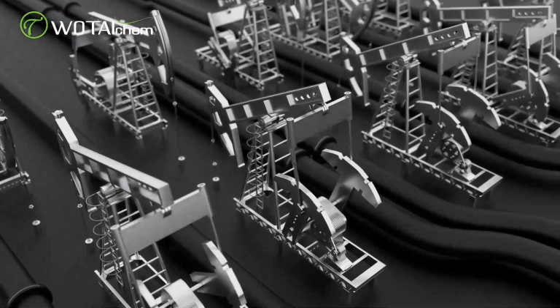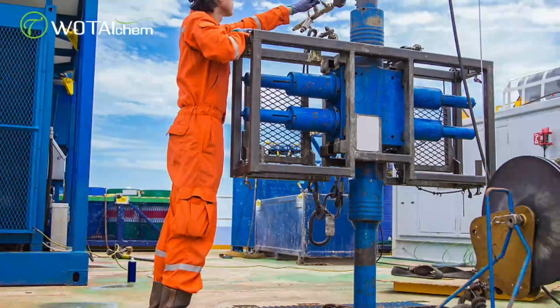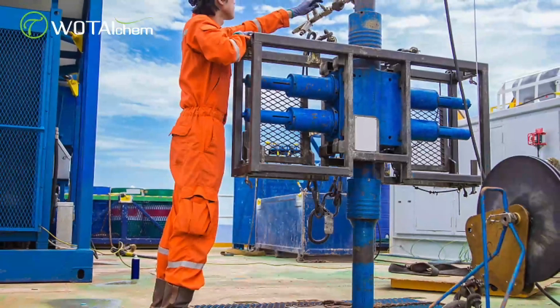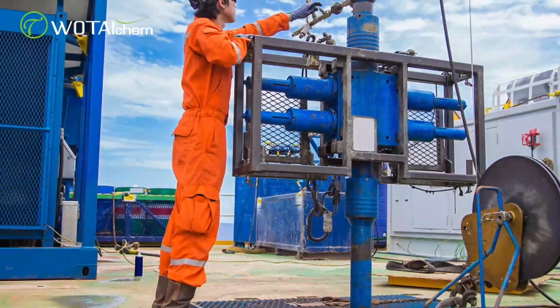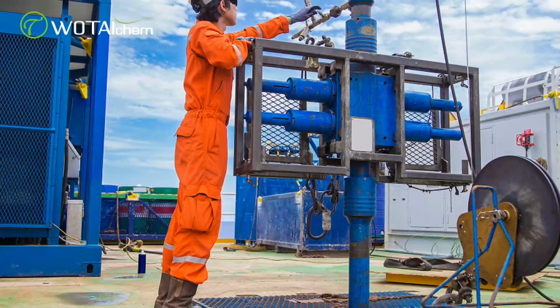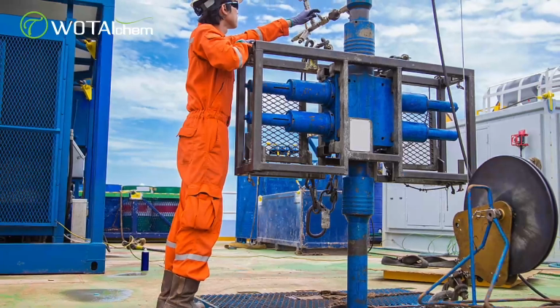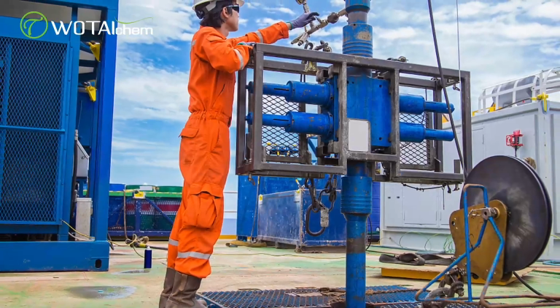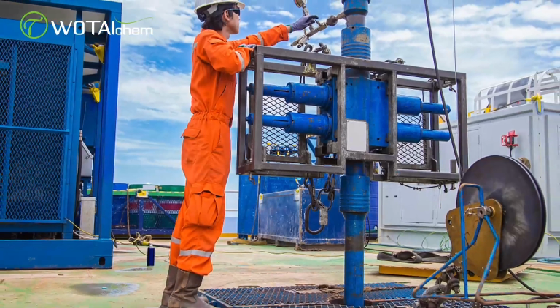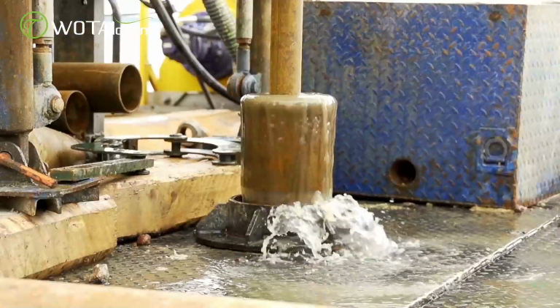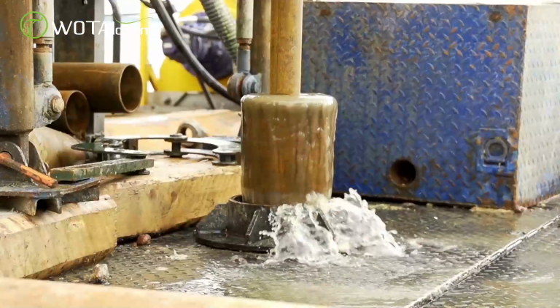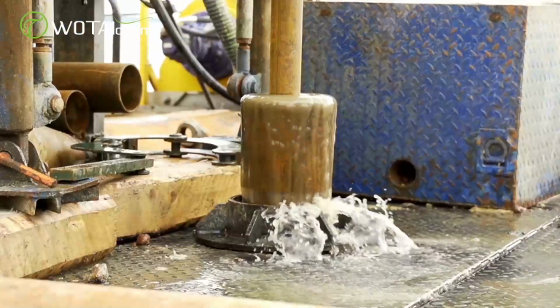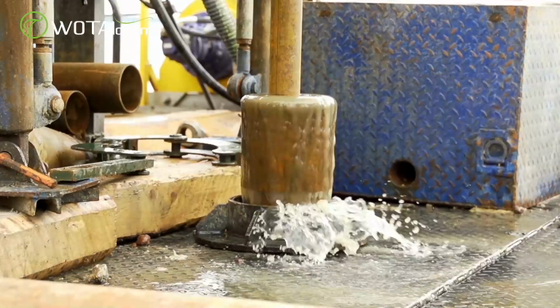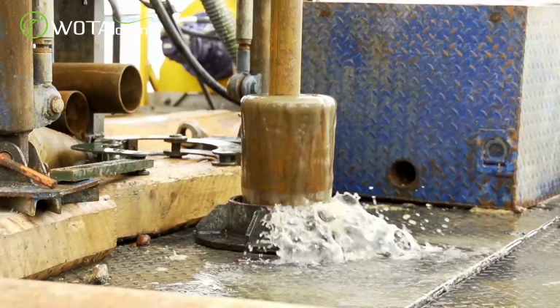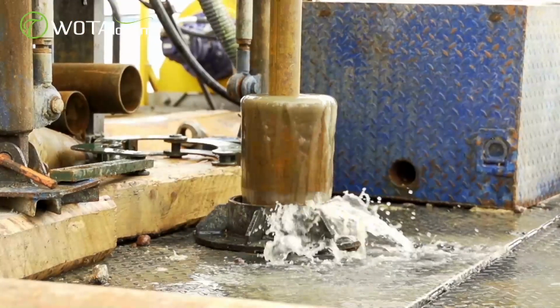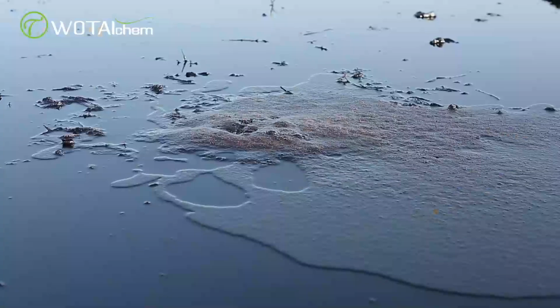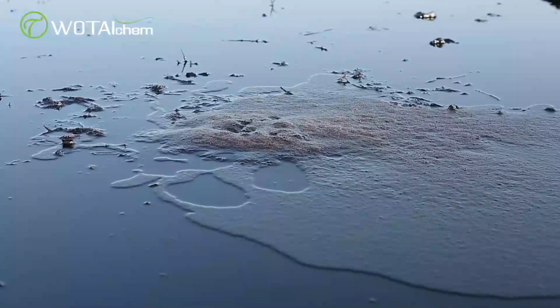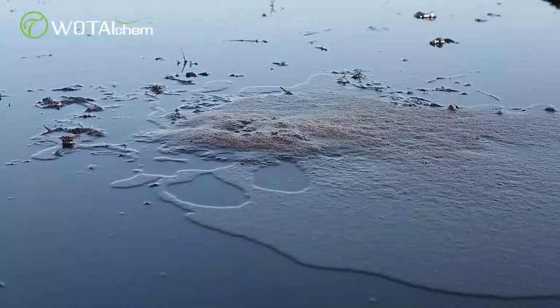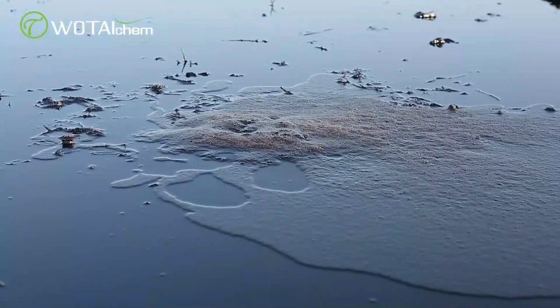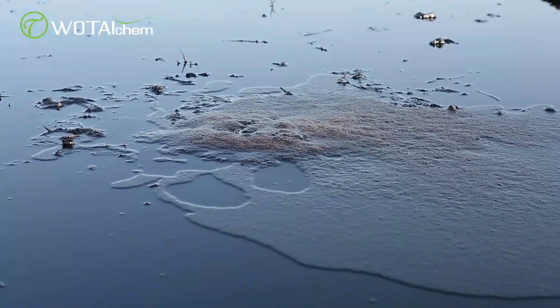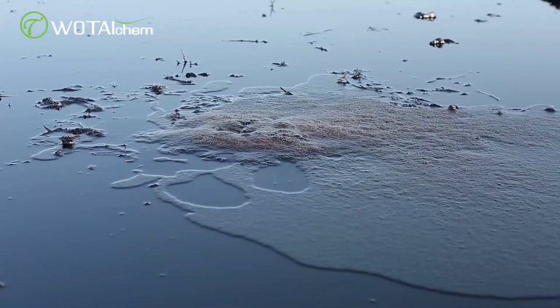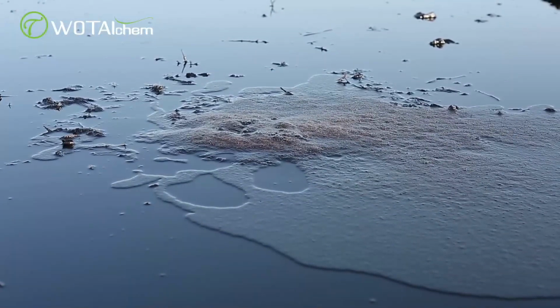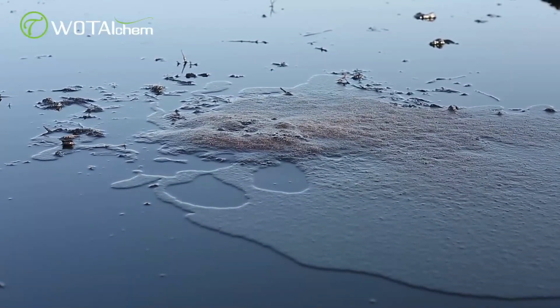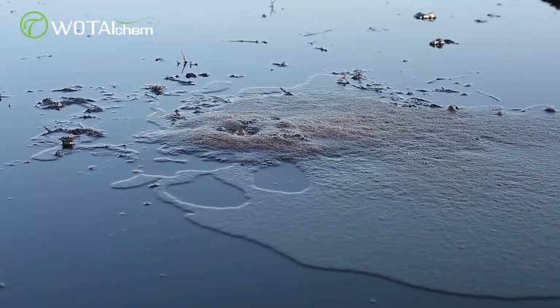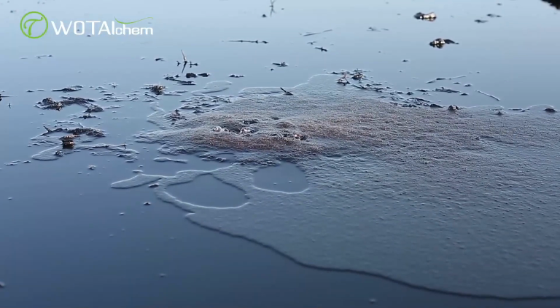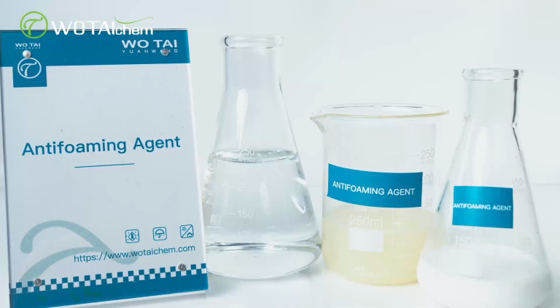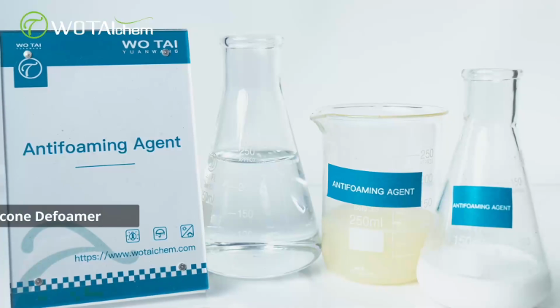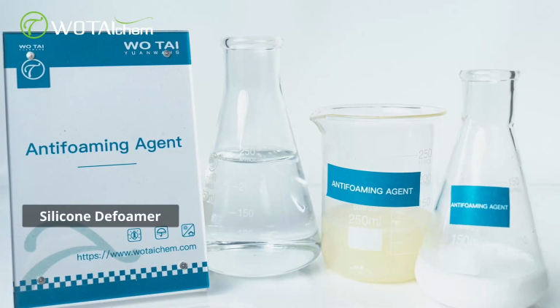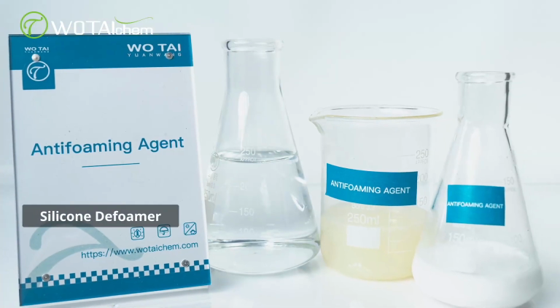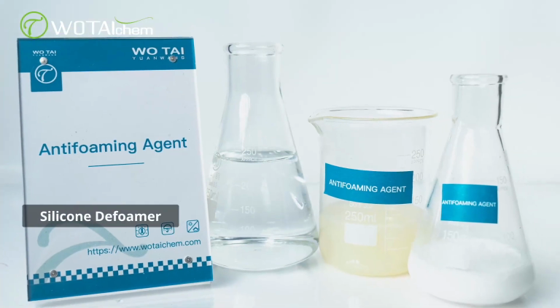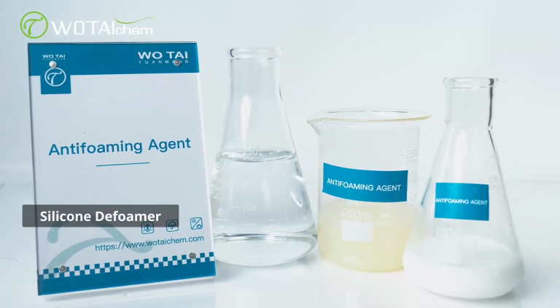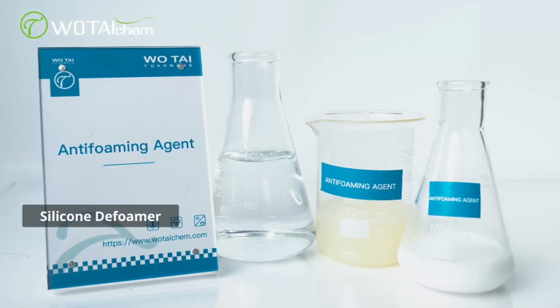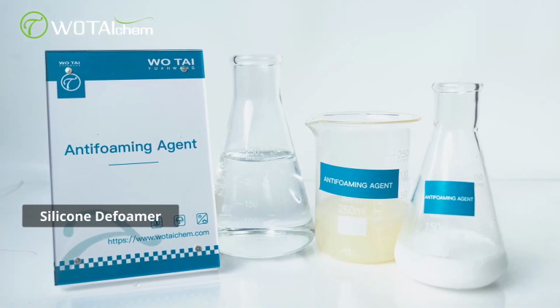Picture this: a bustling oil processing plant where thick, stubborn foam threatened to slow down the entire operation. This is where oil deformers step in.